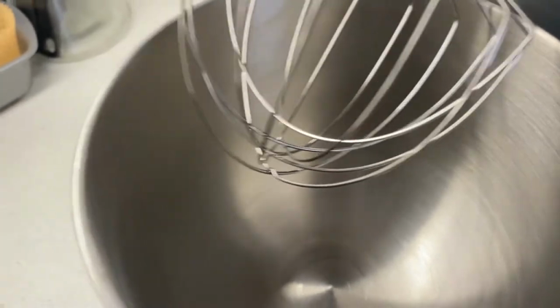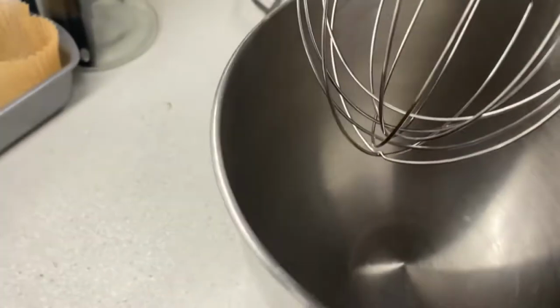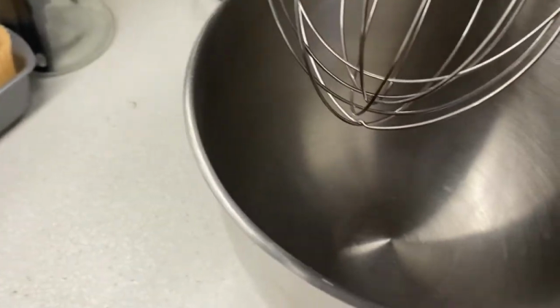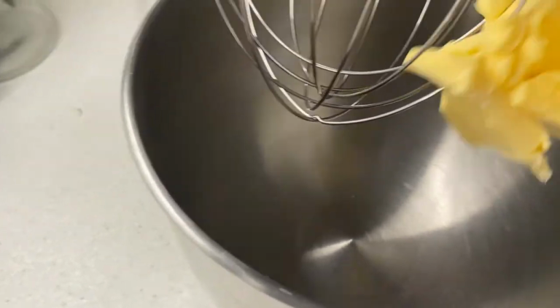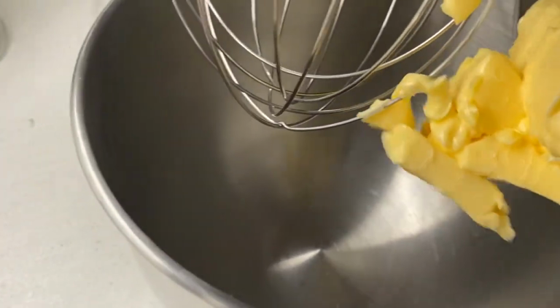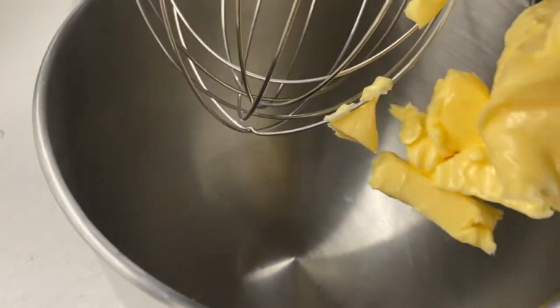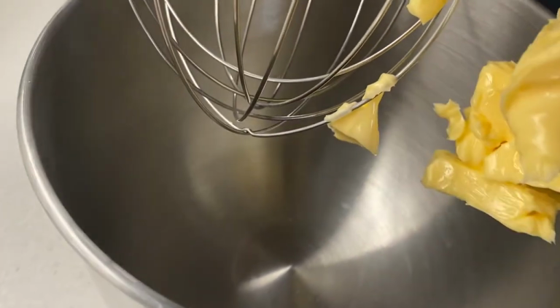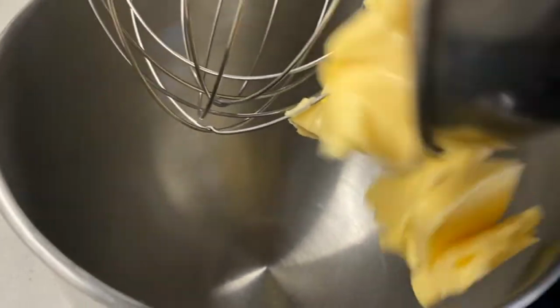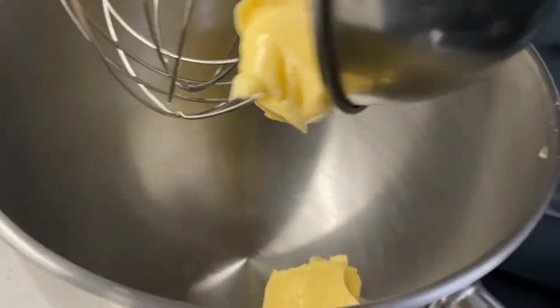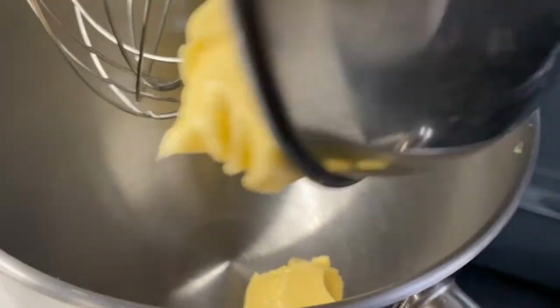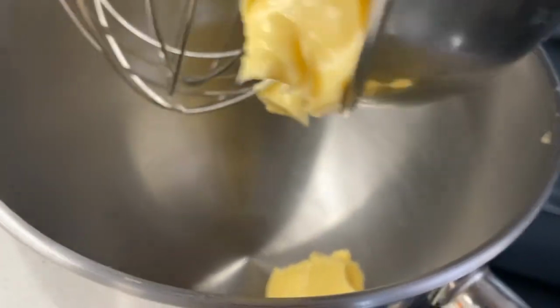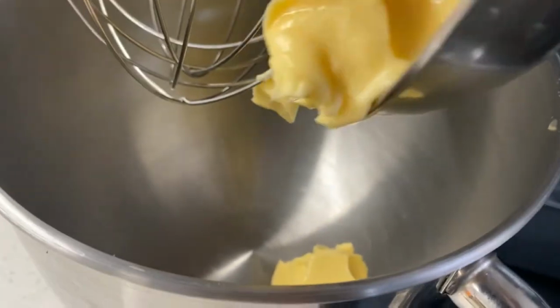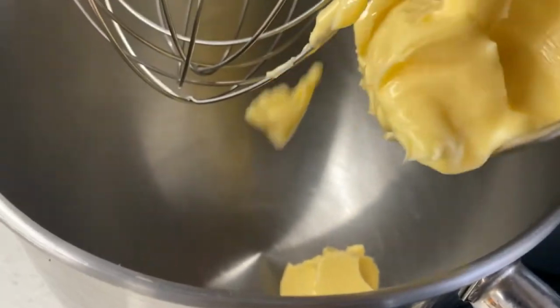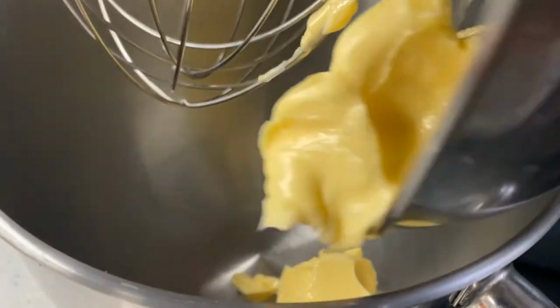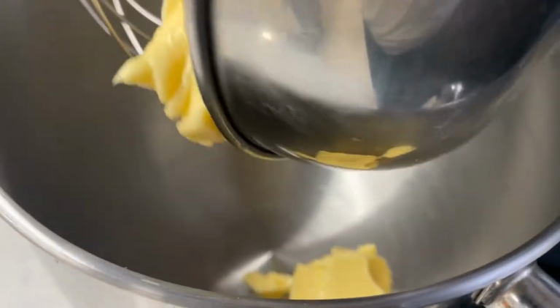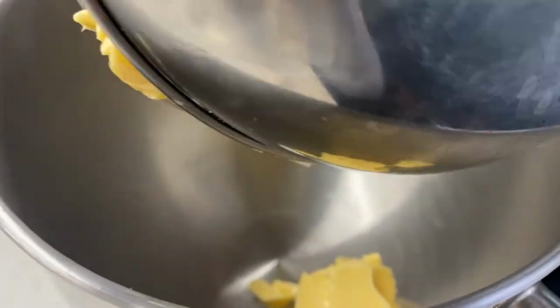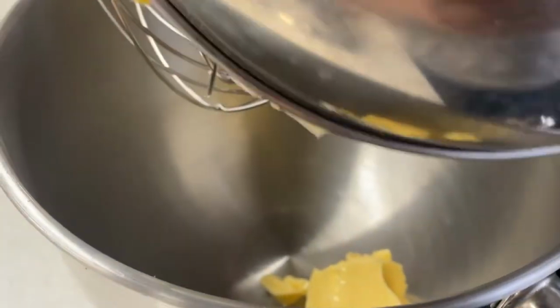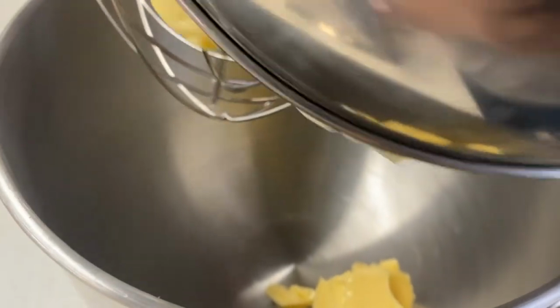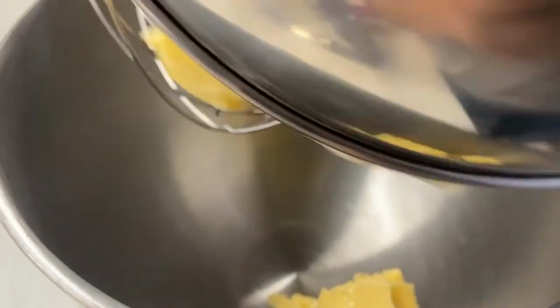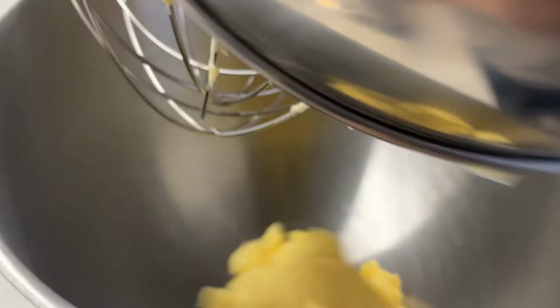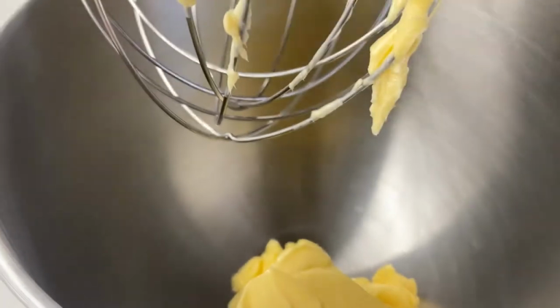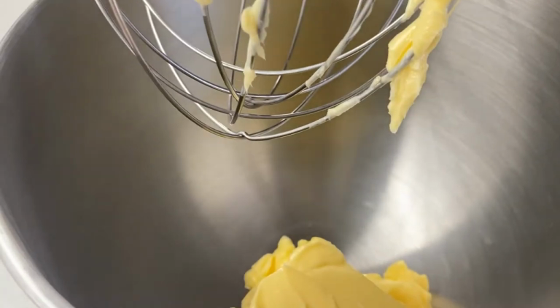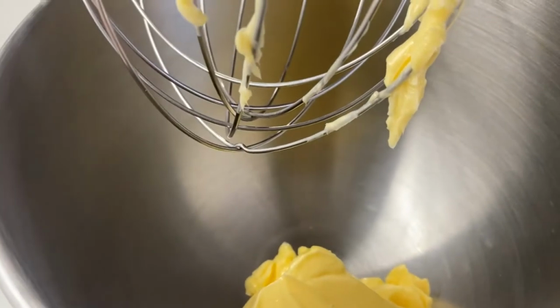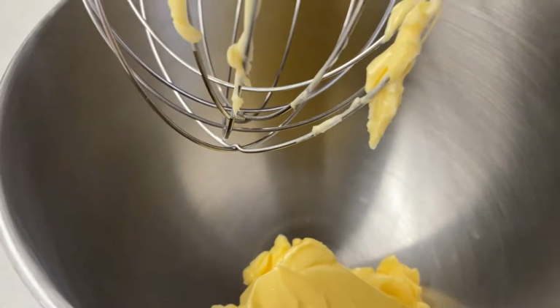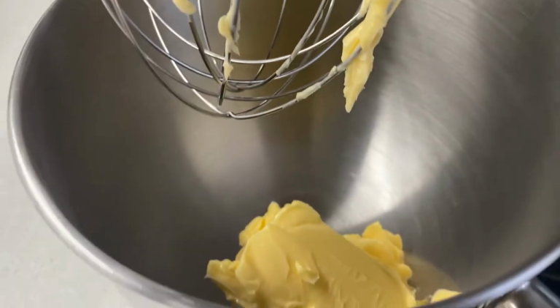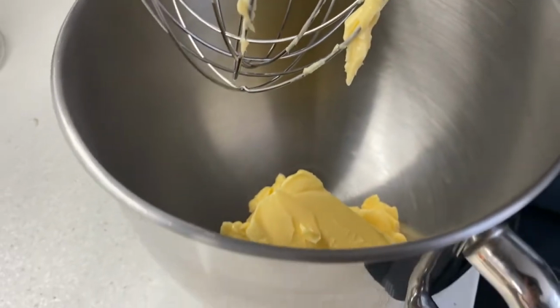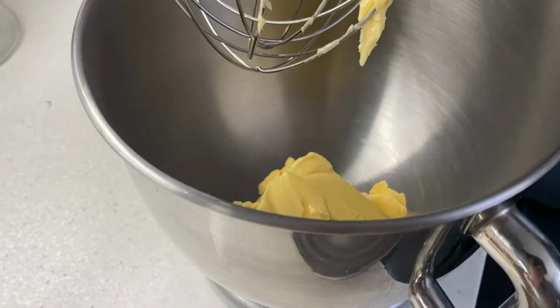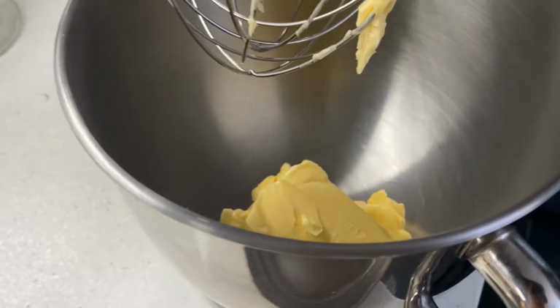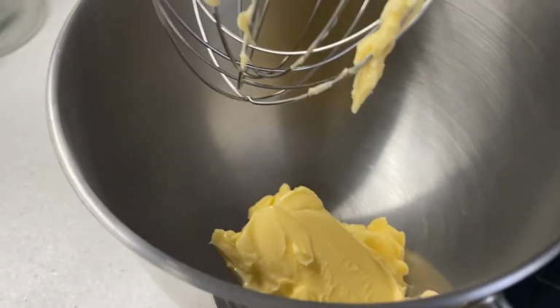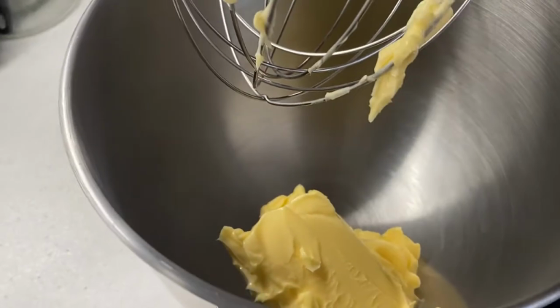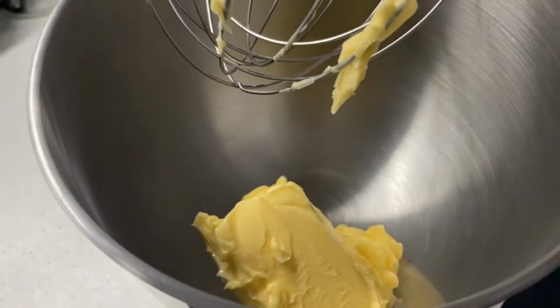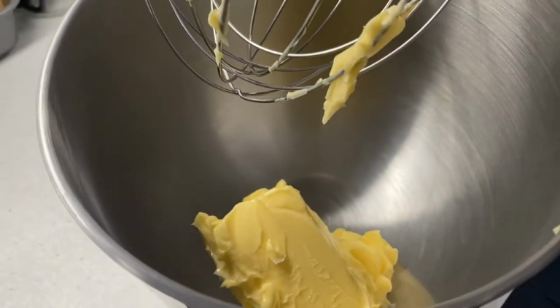8 ounces of softened butter, and then just mix that for a couple of minutes till it goes a bit lighter.